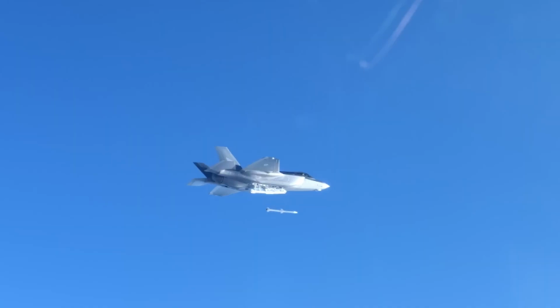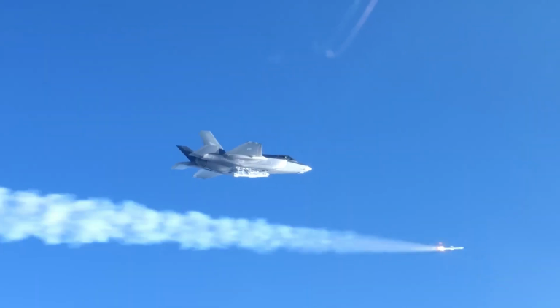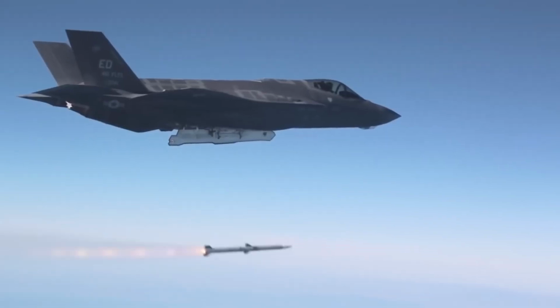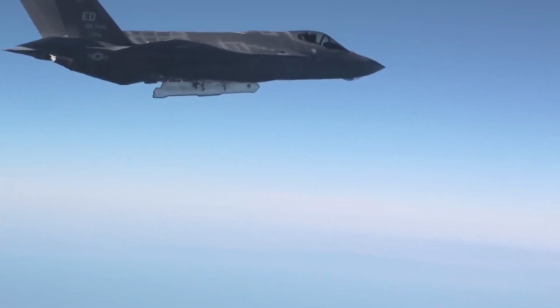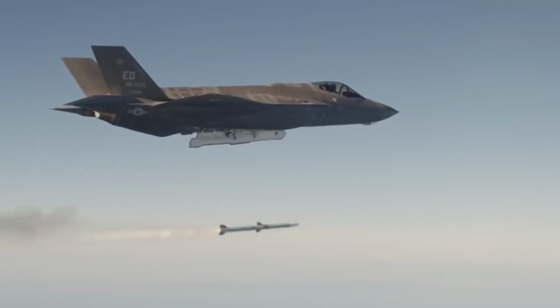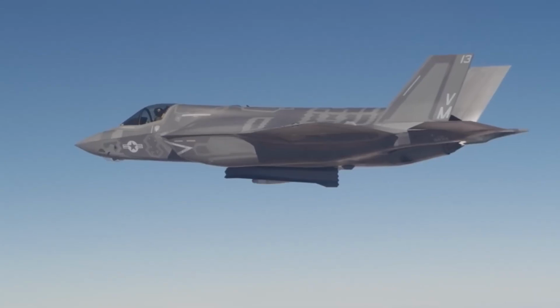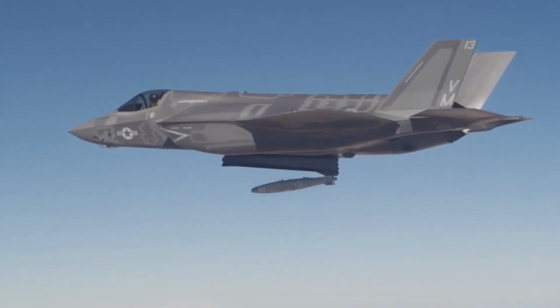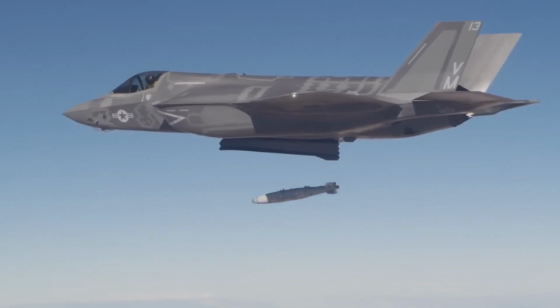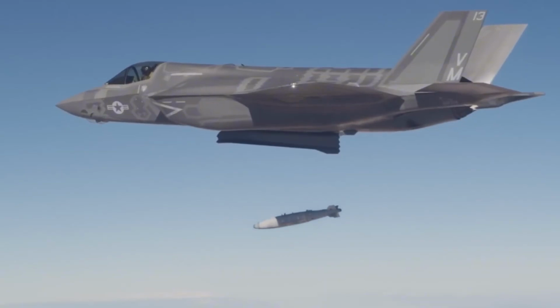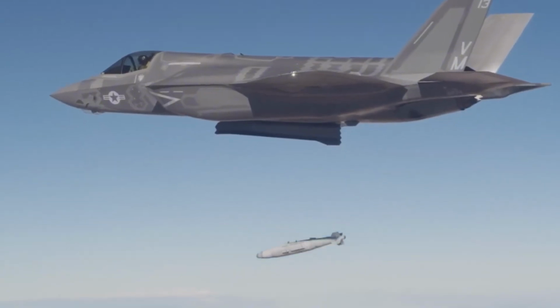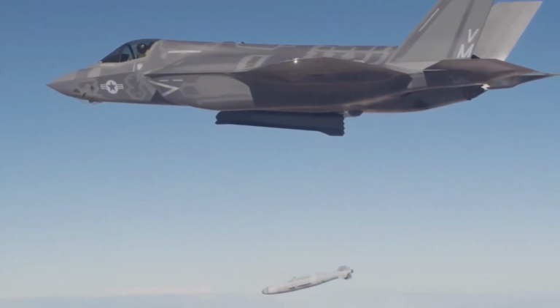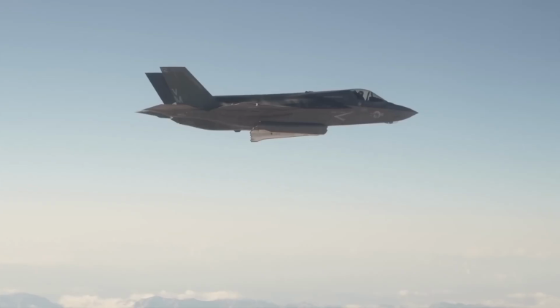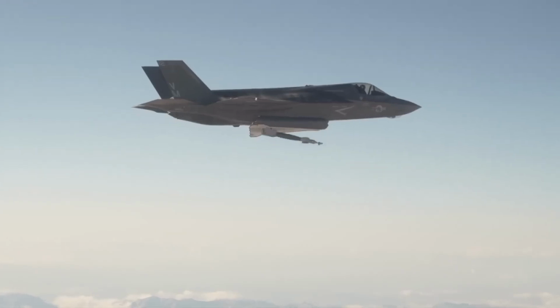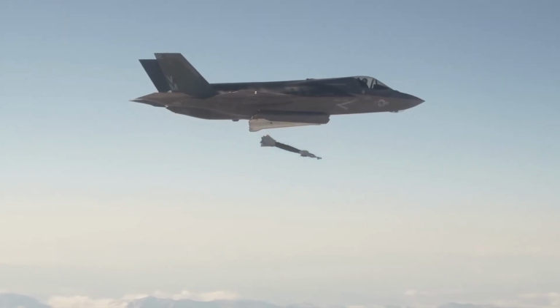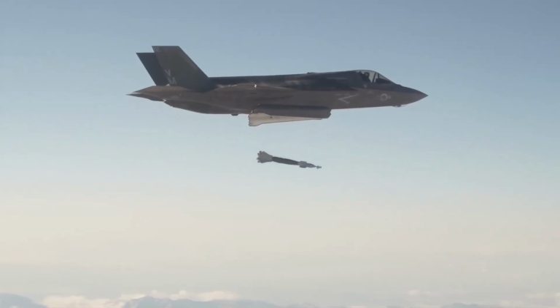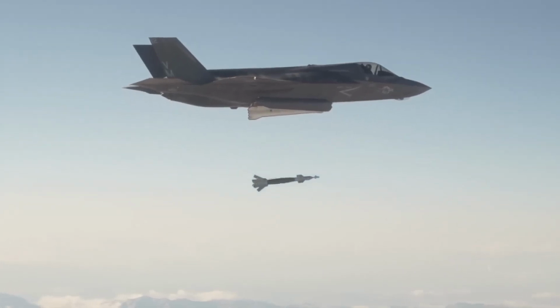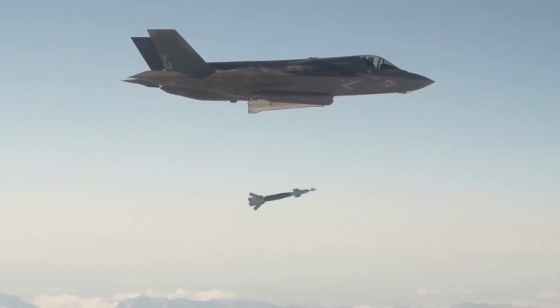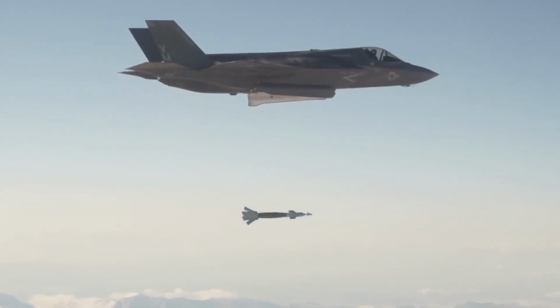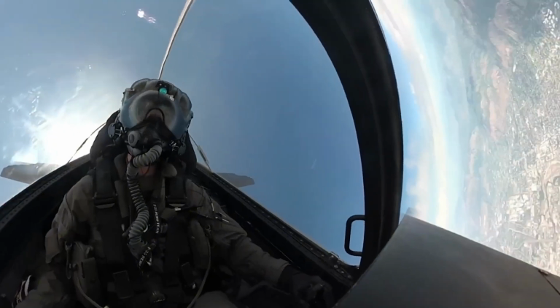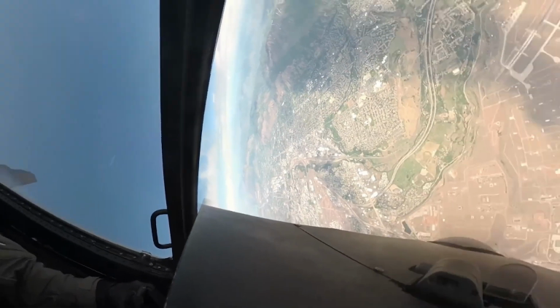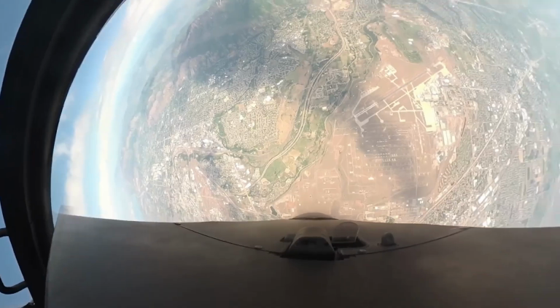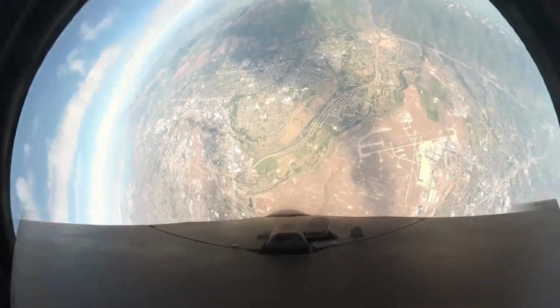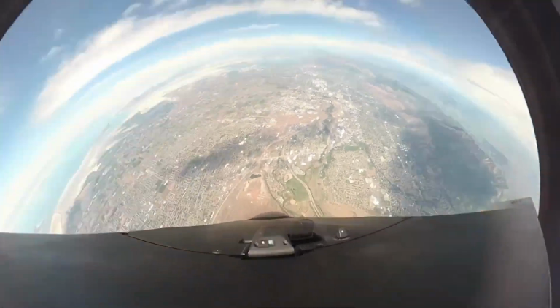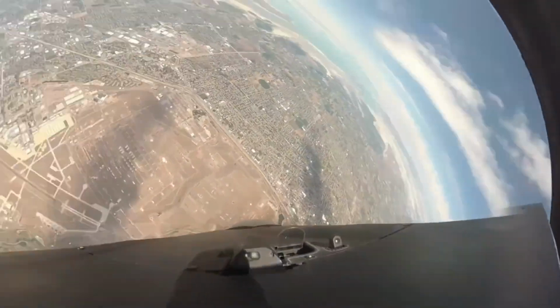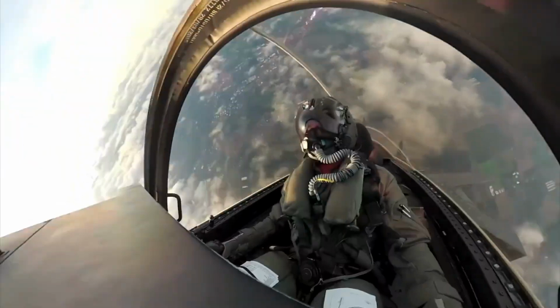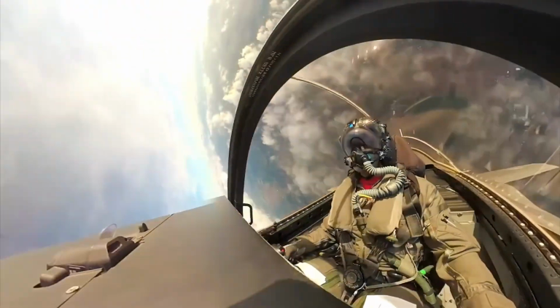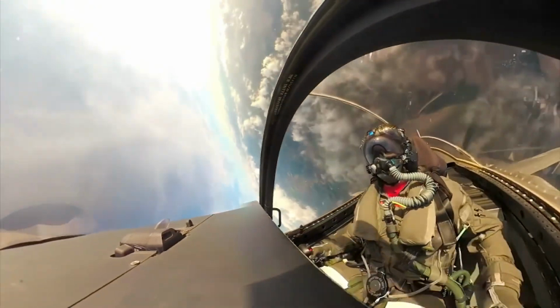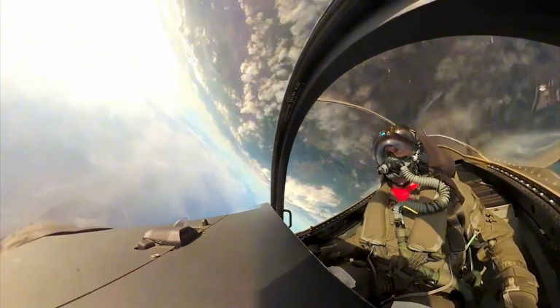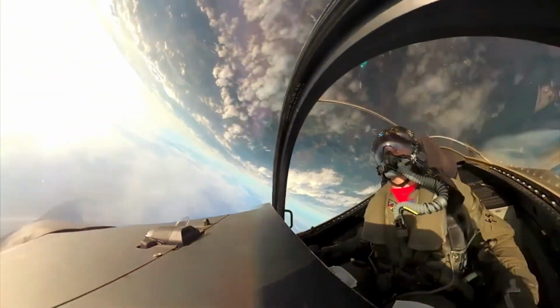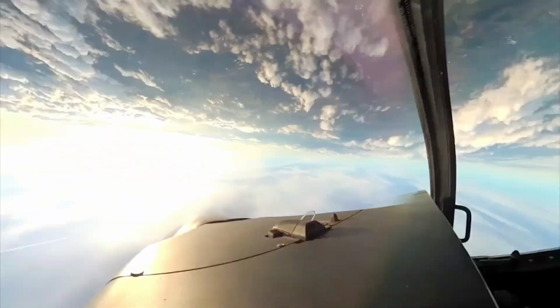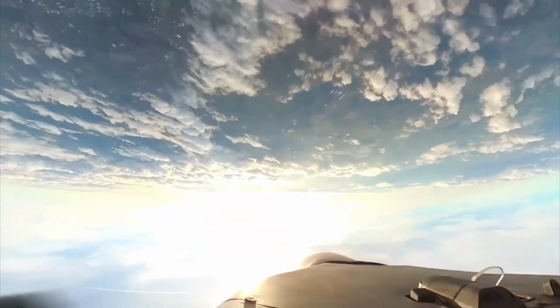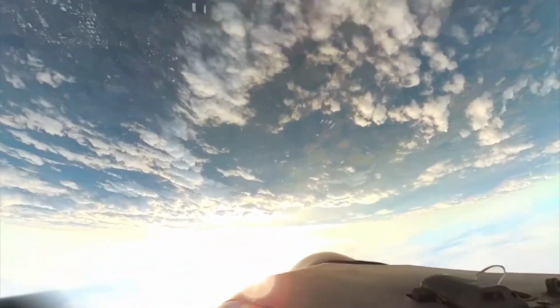Here's what makes this absolutely extraordinary. The F-35 program operates under ironclad rules. Lockheed Martin controls everything. Every line of code. Every software update. Every maintenance procedure.